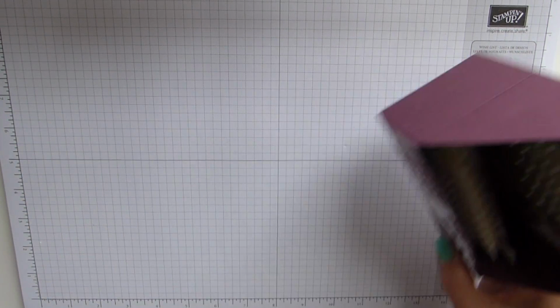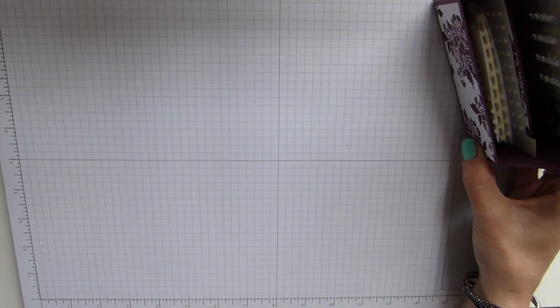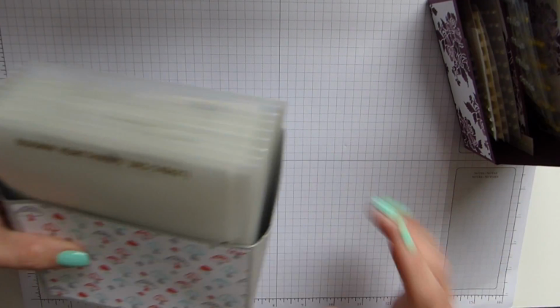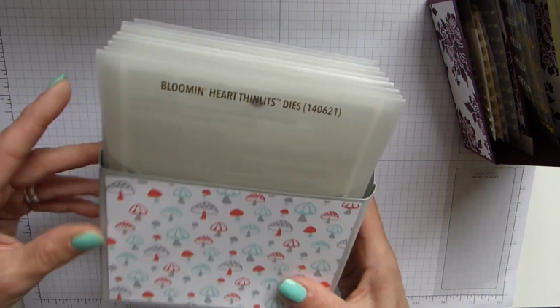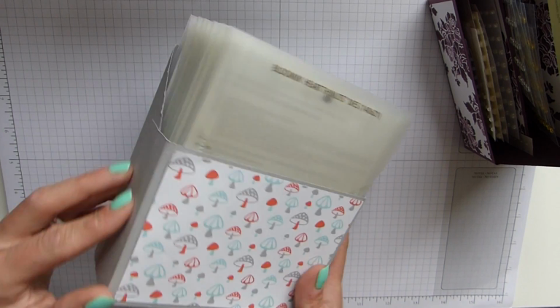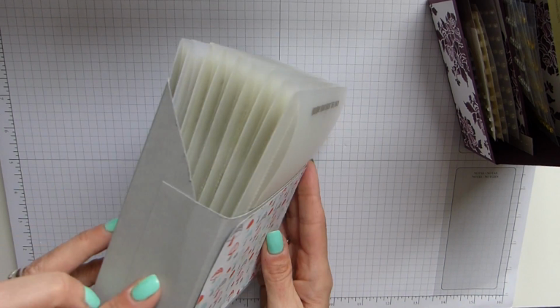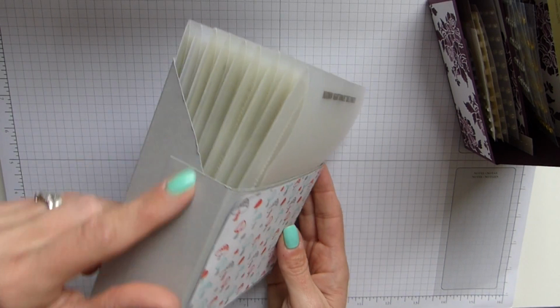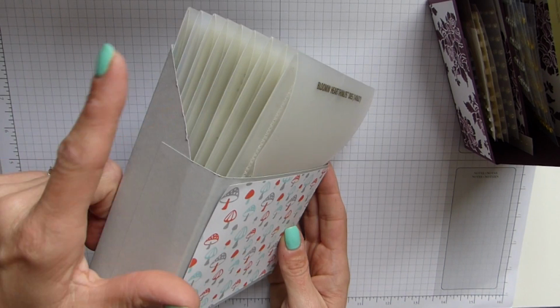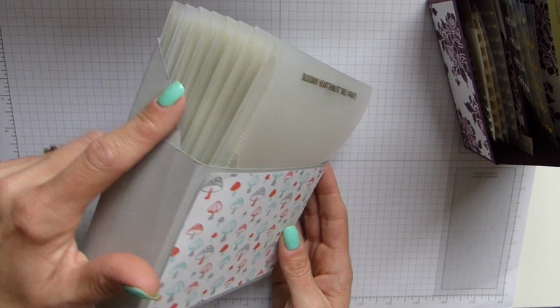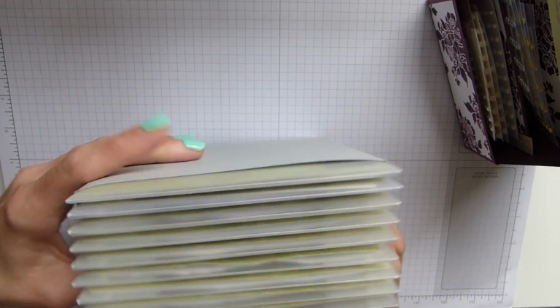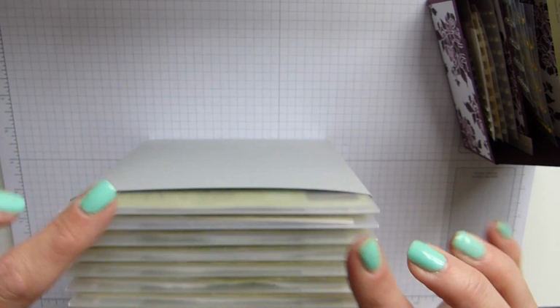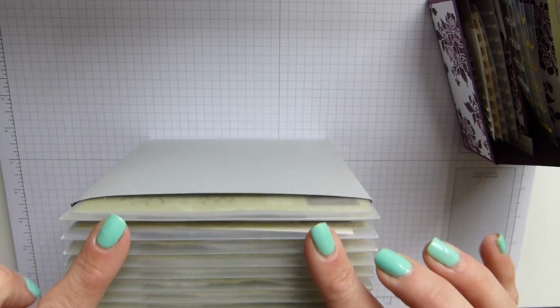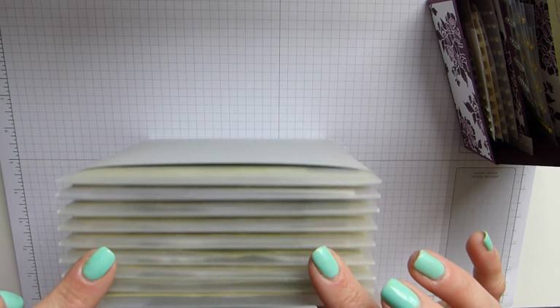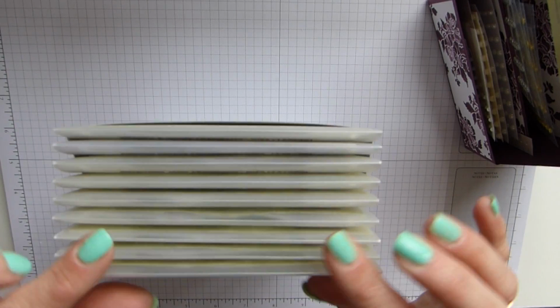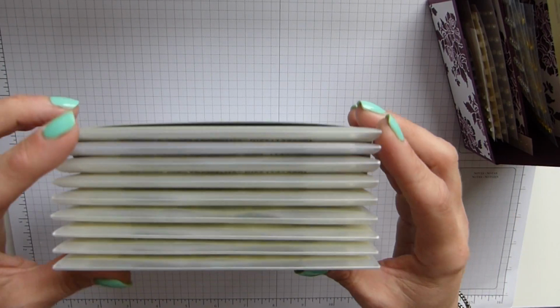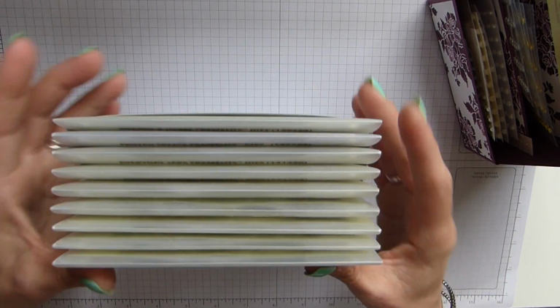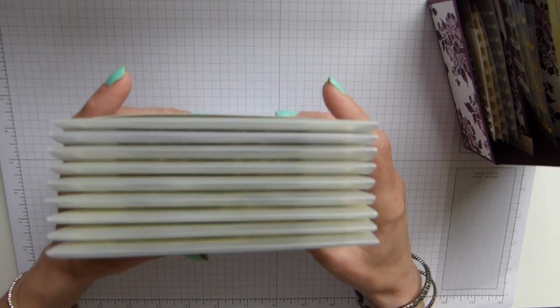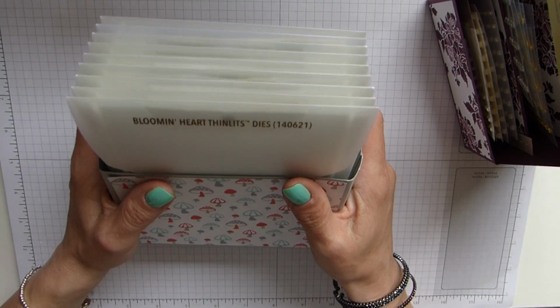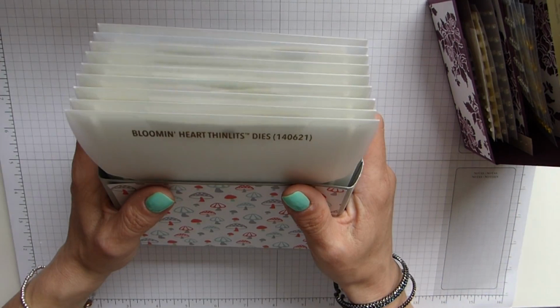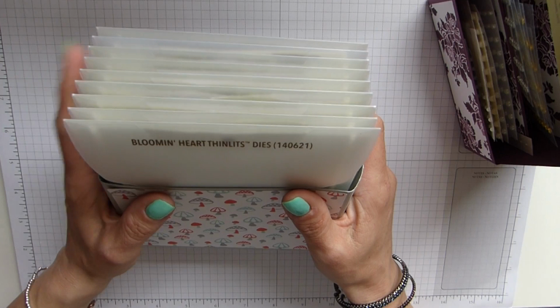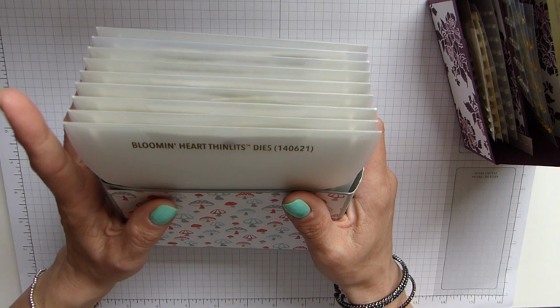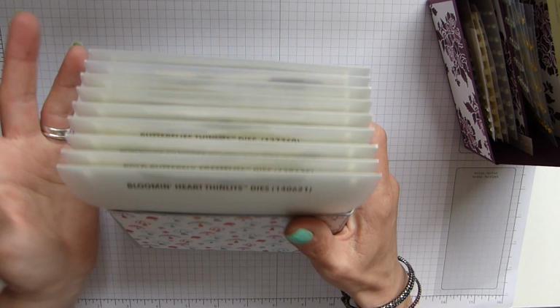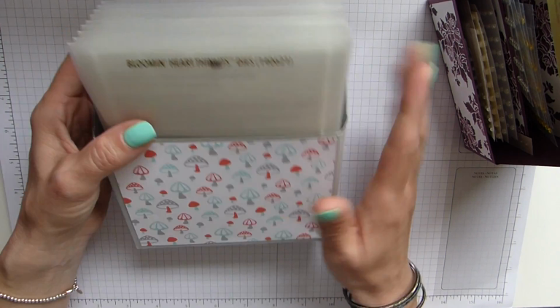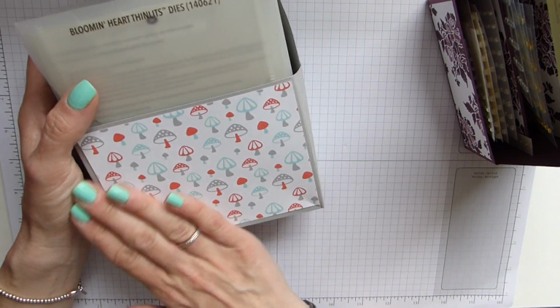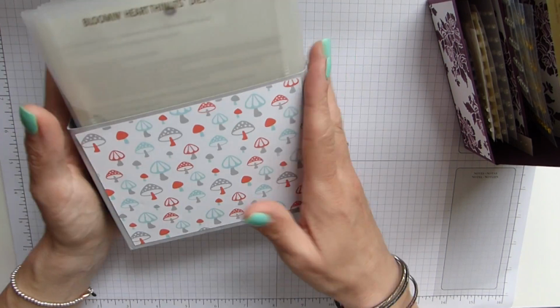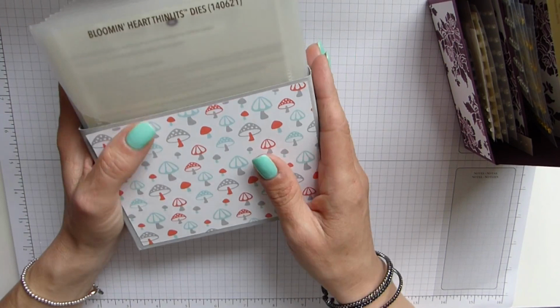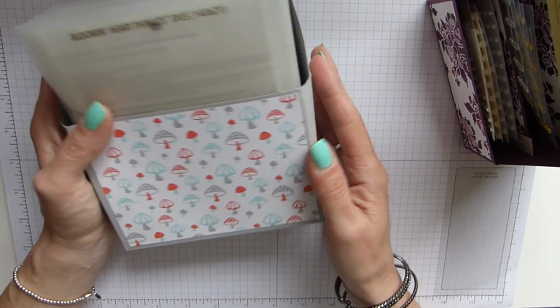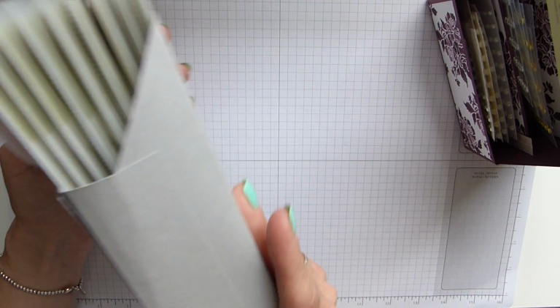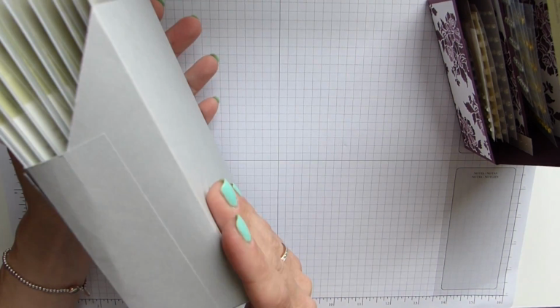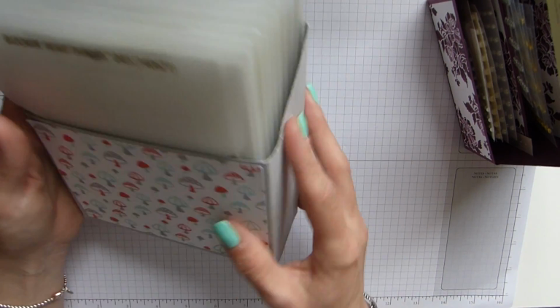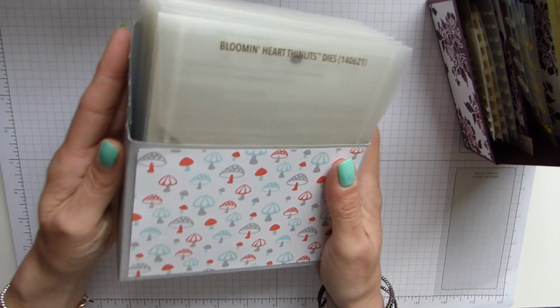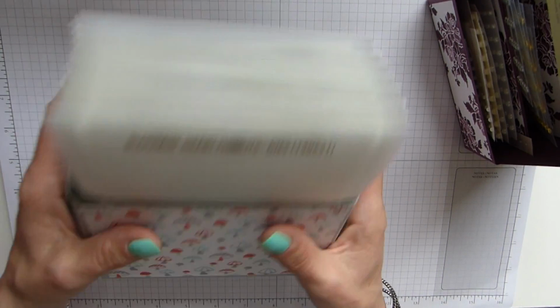She made these wonderful boxes to keep your thinlets and framelets in. And obviously I made them, as I'm guessing quite a lot of us did.